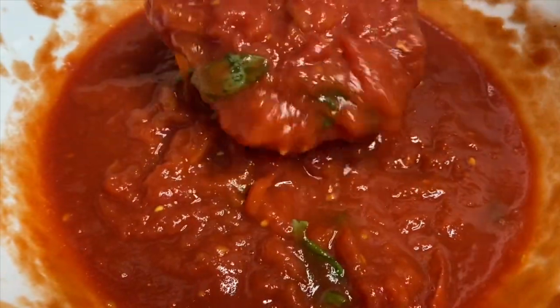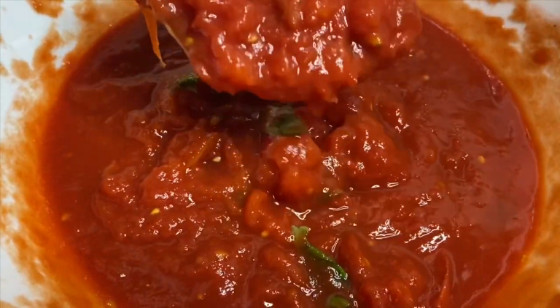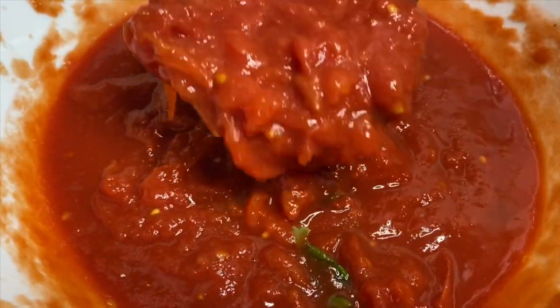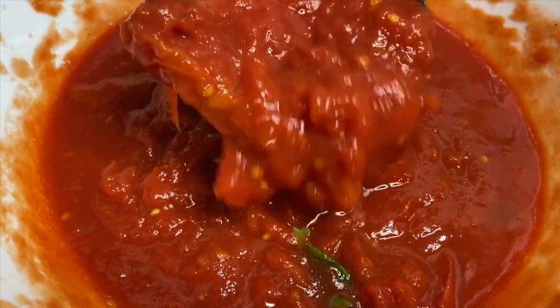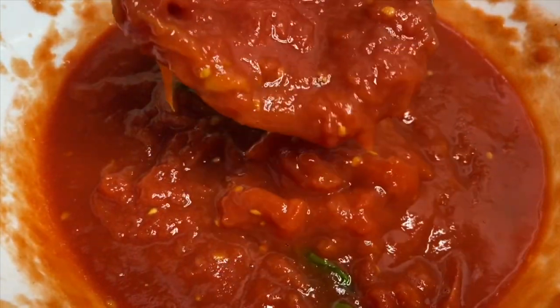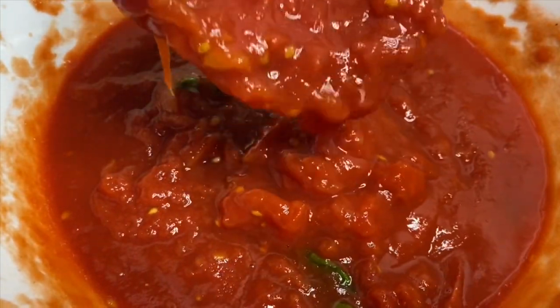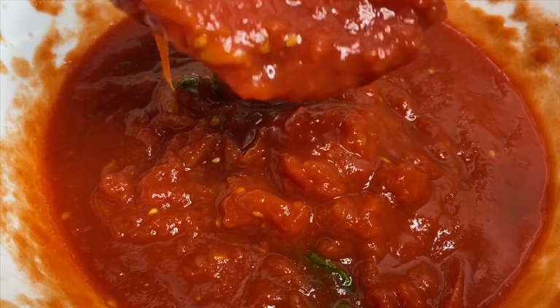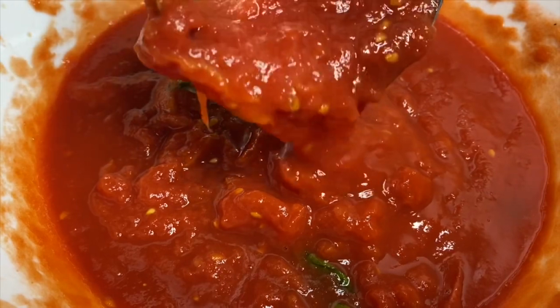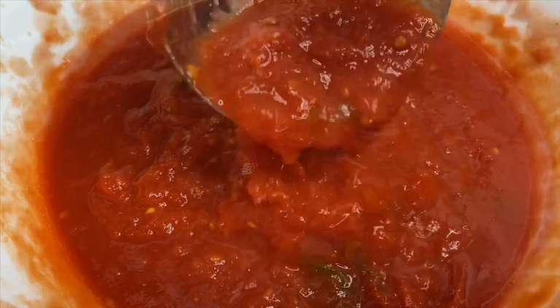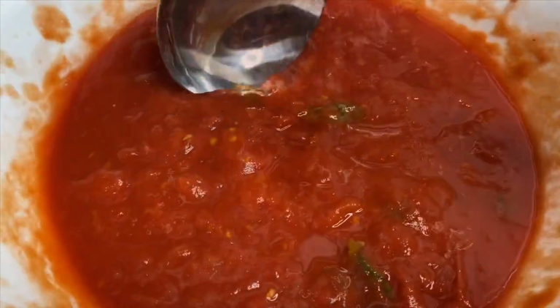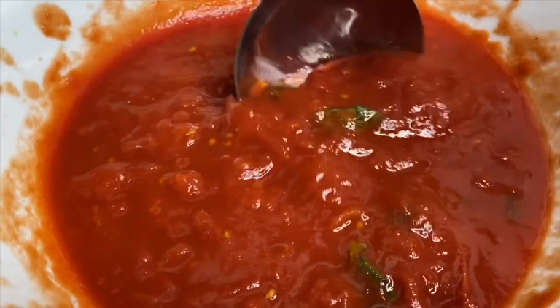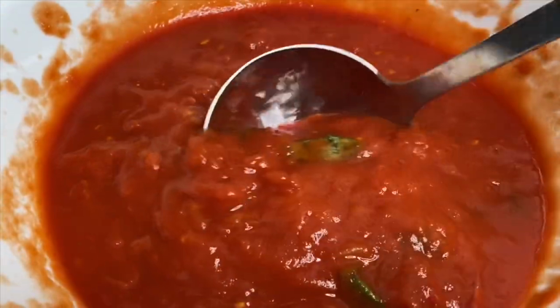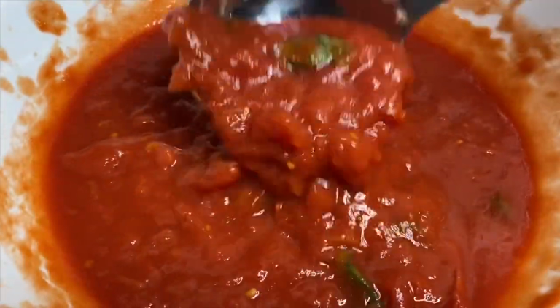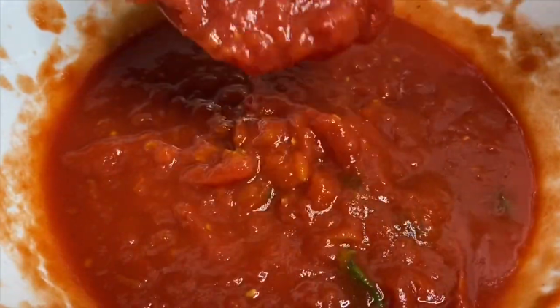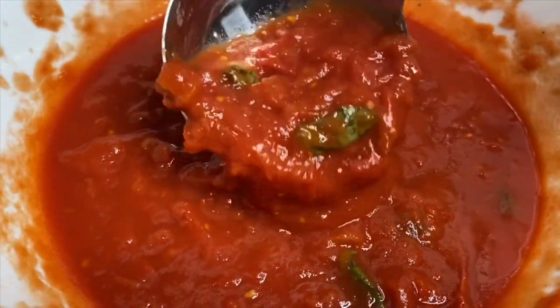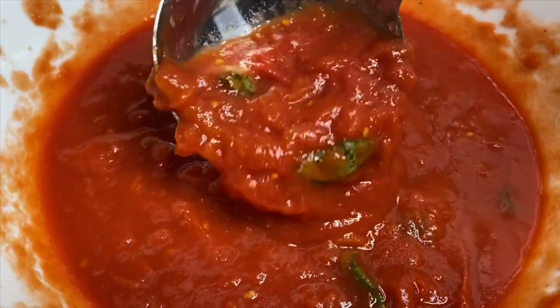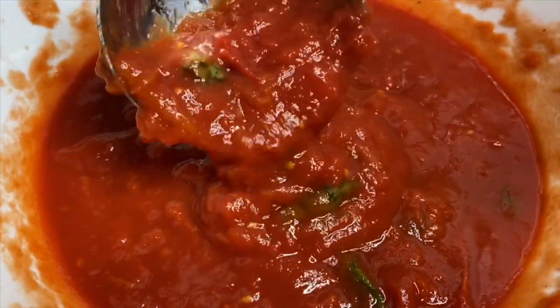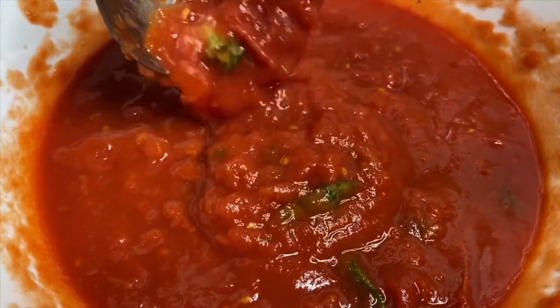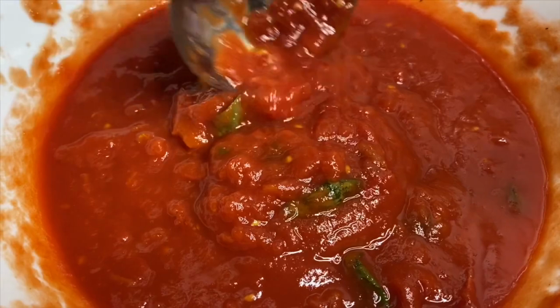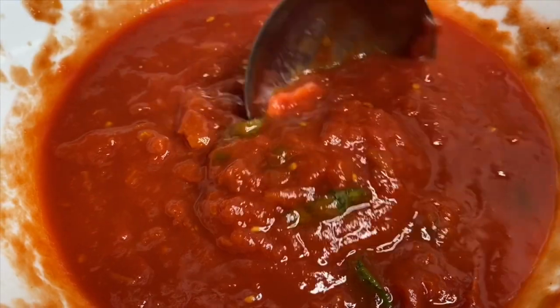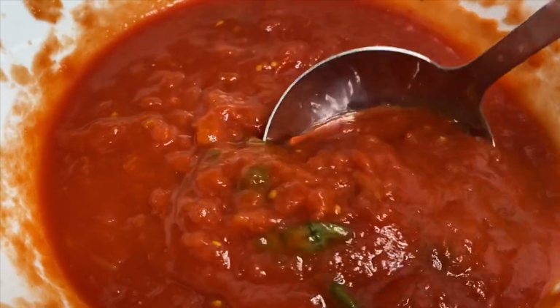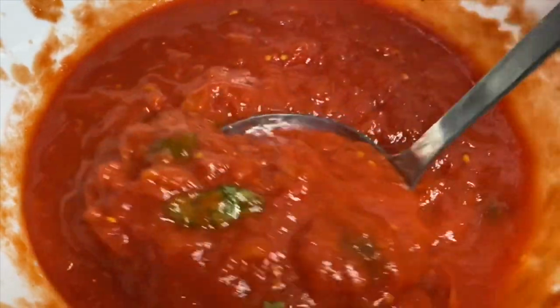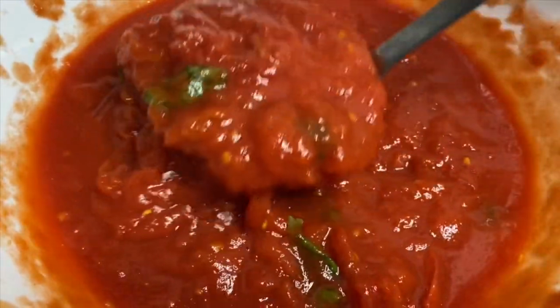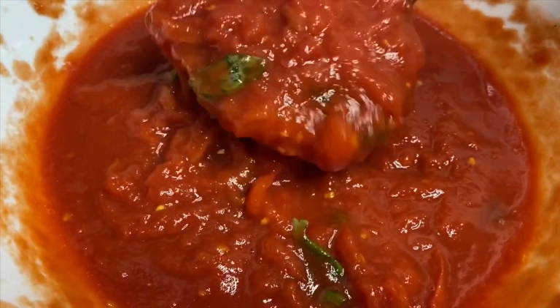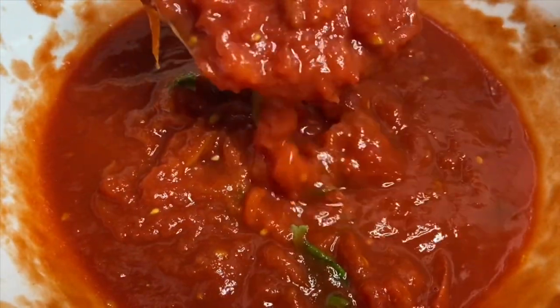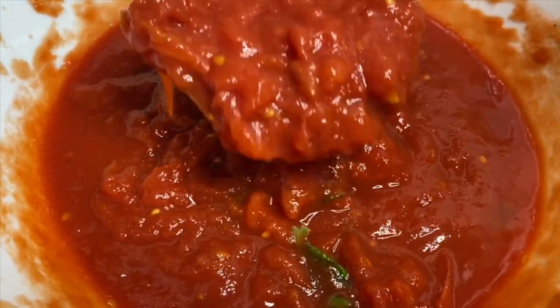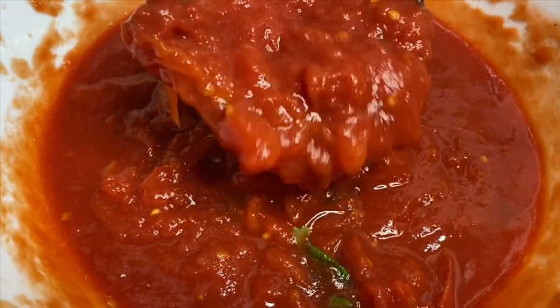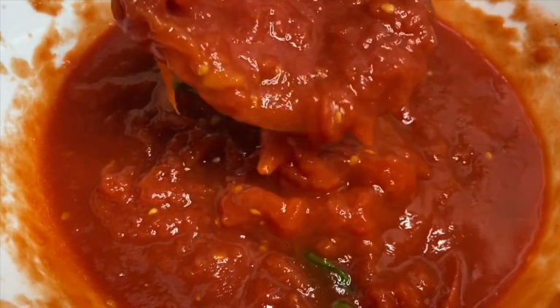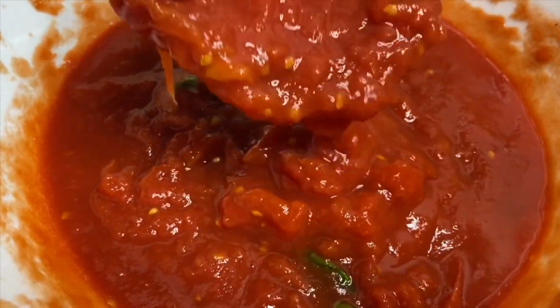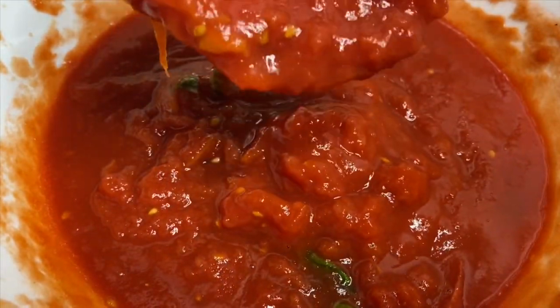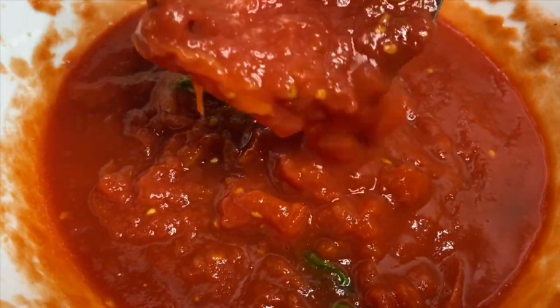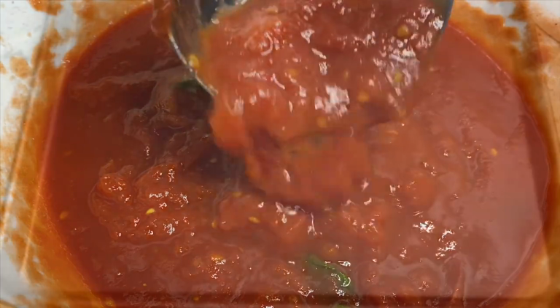Just another quick note about the sauce: this is a really traditional Neapolitan style sauce, and that's the kind of pizzas I usually like to make at home. That's why I keep this sauce so simple — you'll see that I'm going to add more things when we actually assemble the pizza.